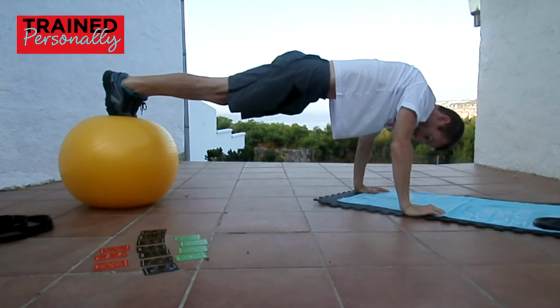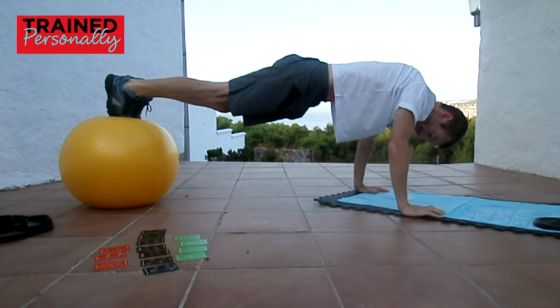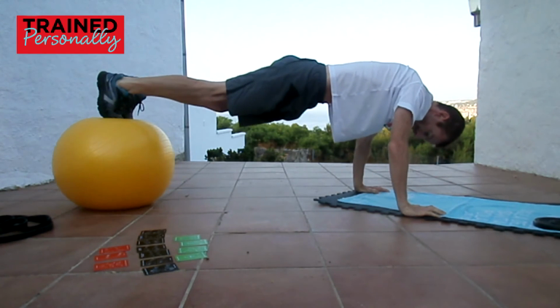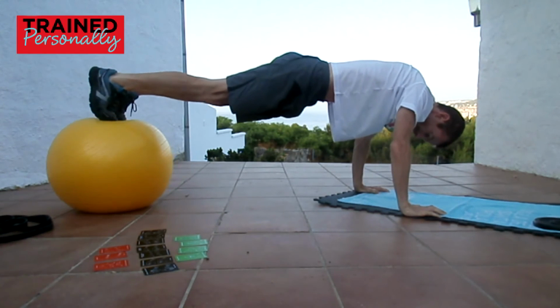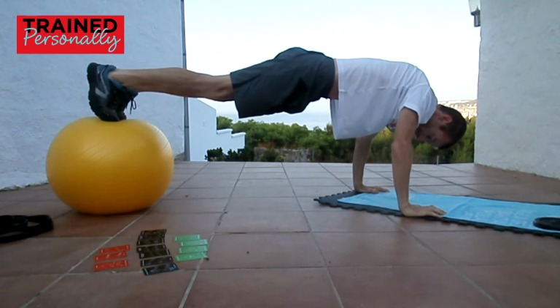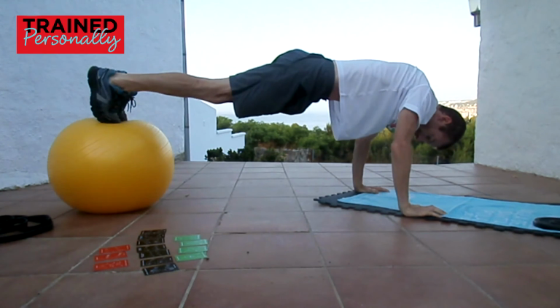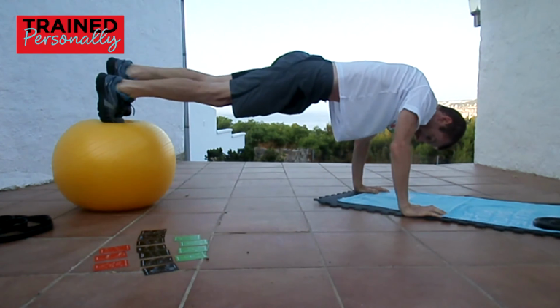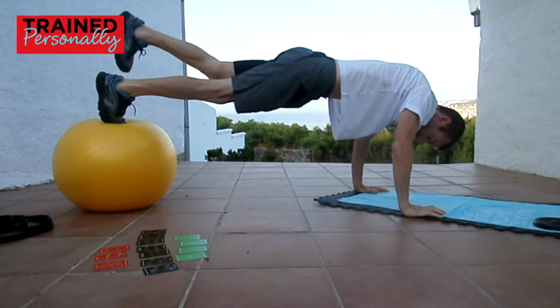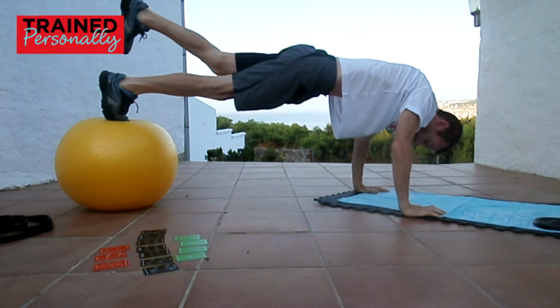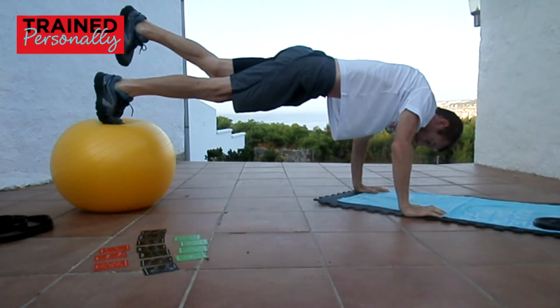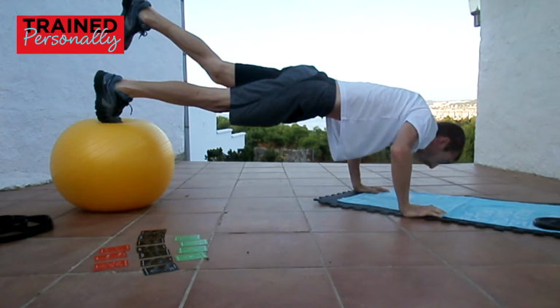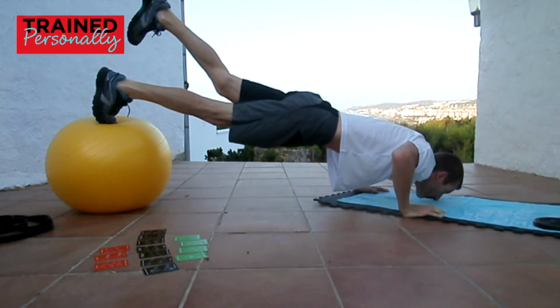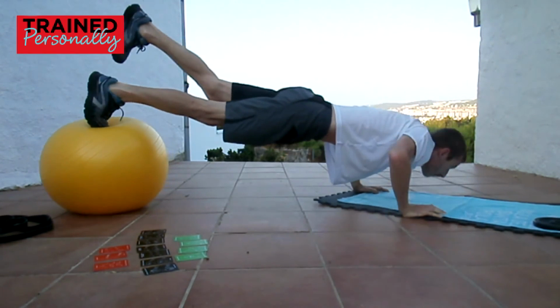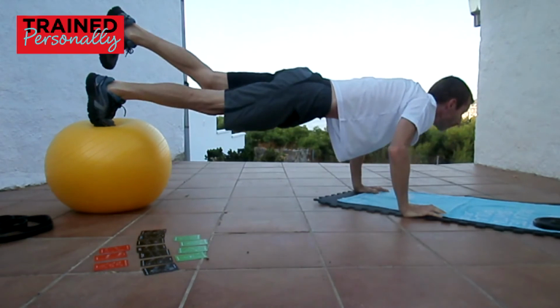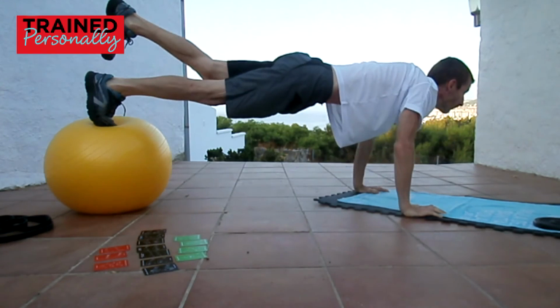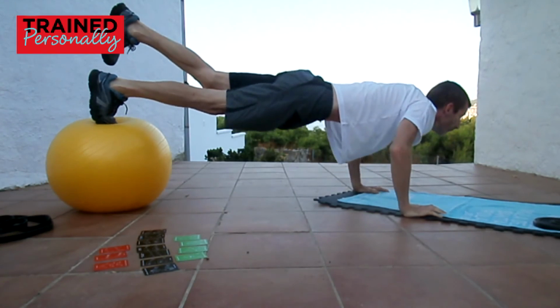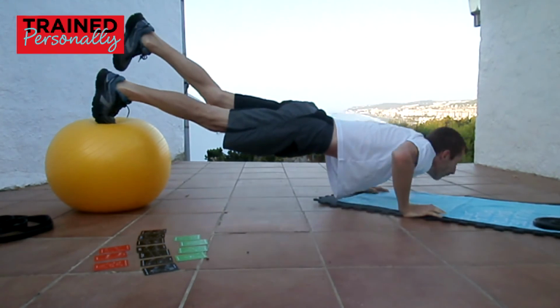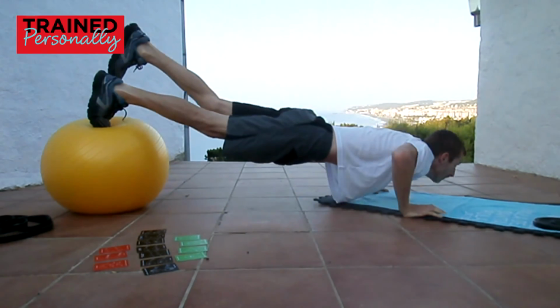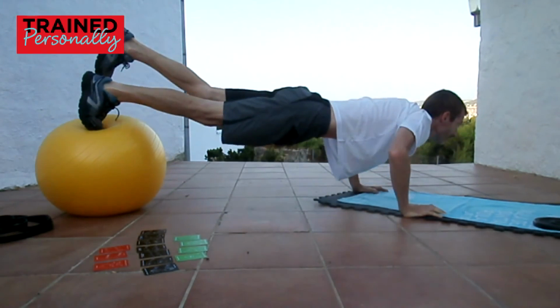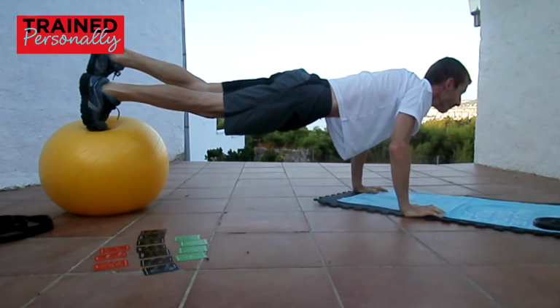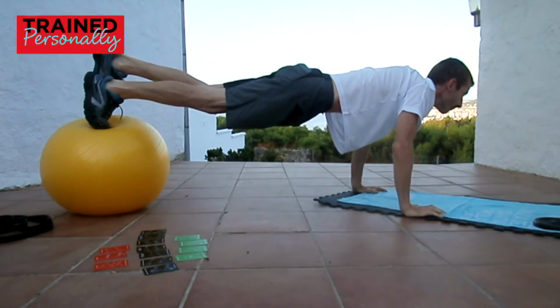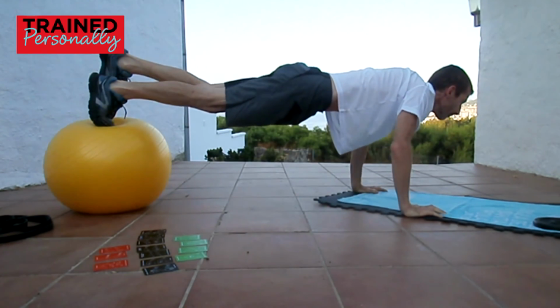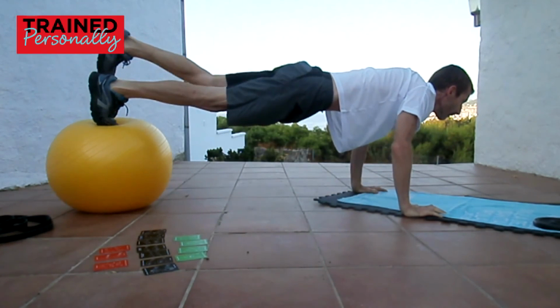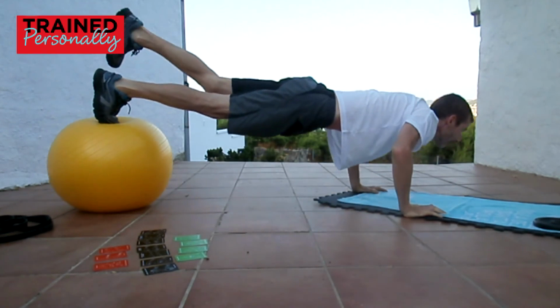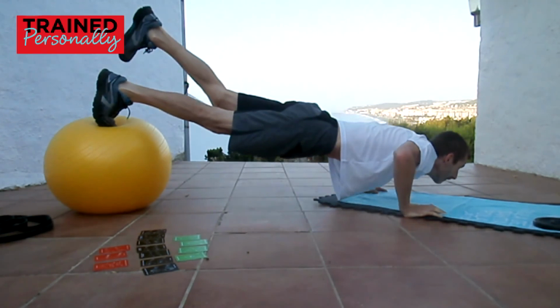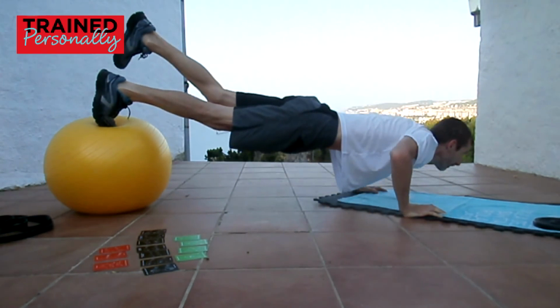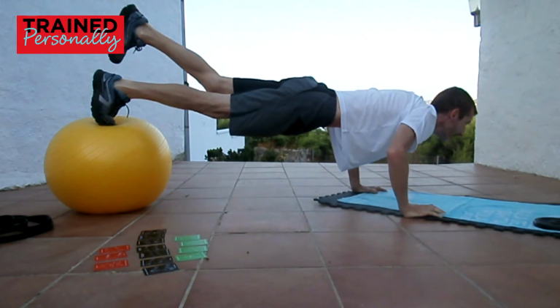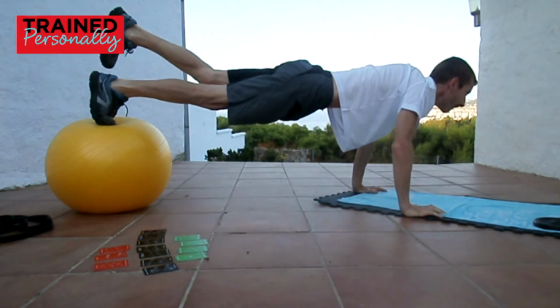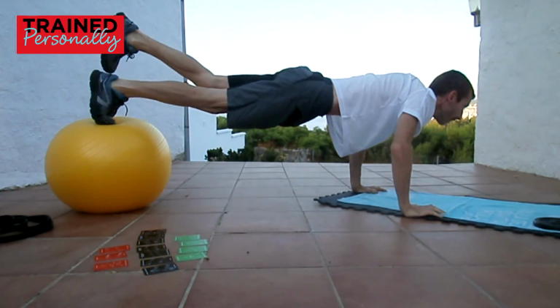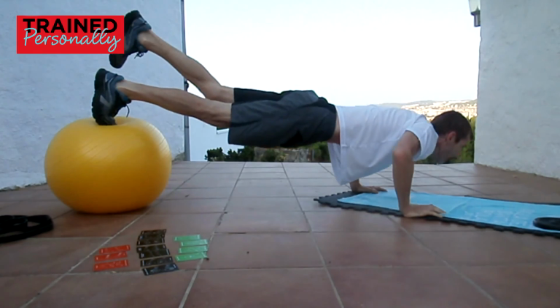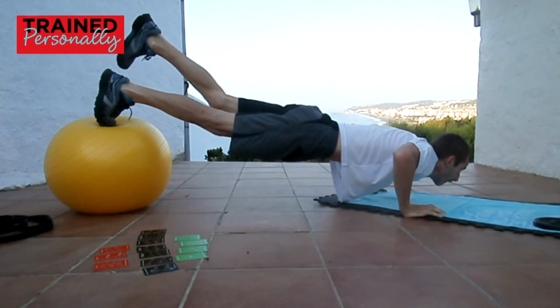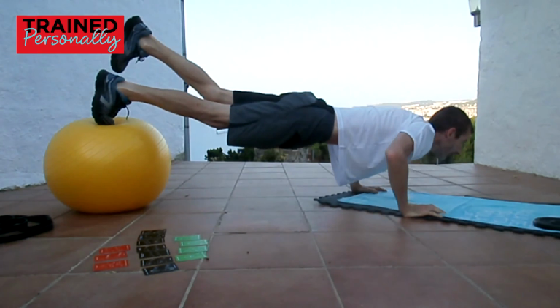It's more unstable. Now, if you do it with one leg, obviously it makes it slightly more difficult, as you can see. So you're working your core as well as your upper body here, which is quite nice.